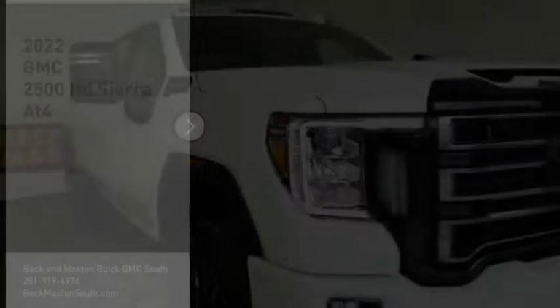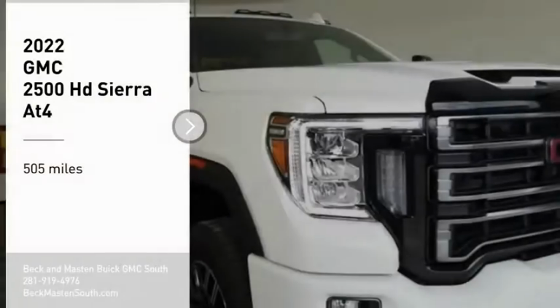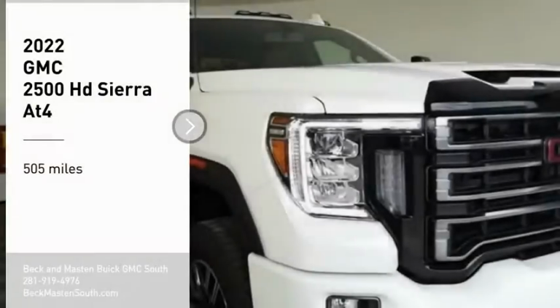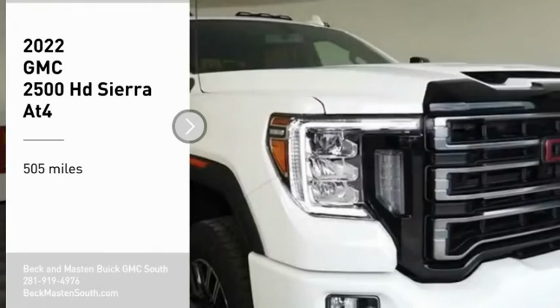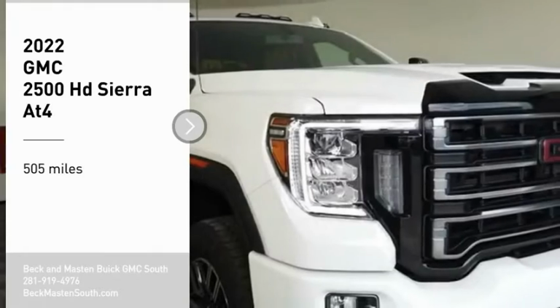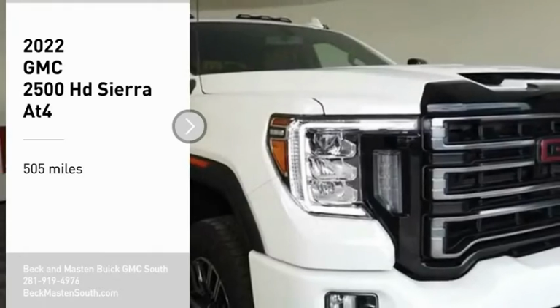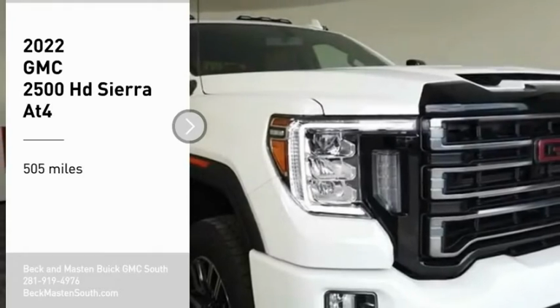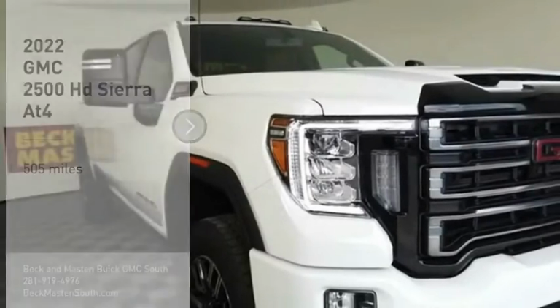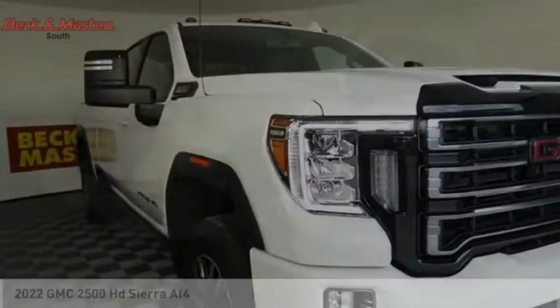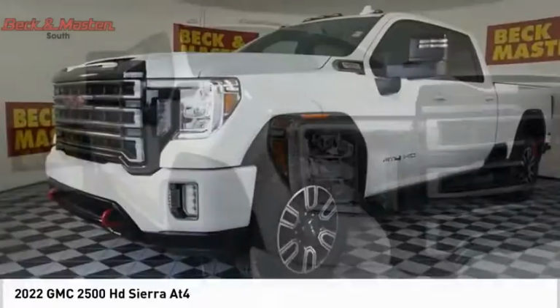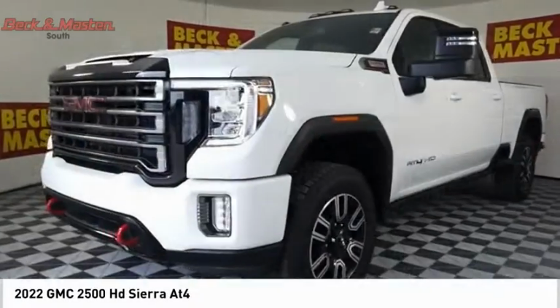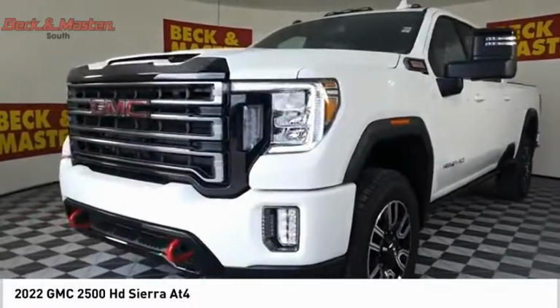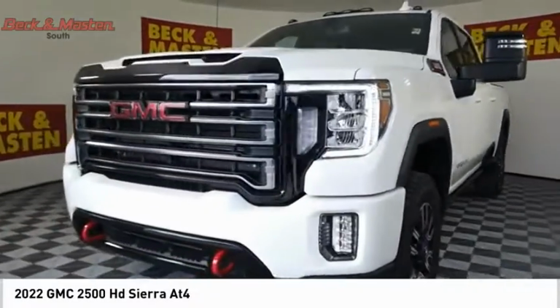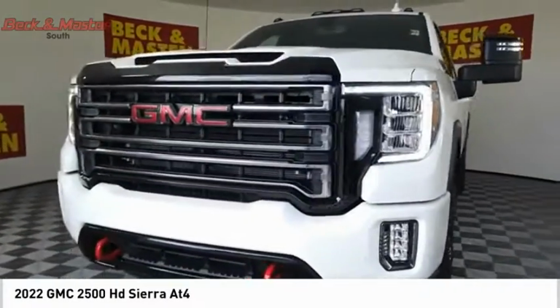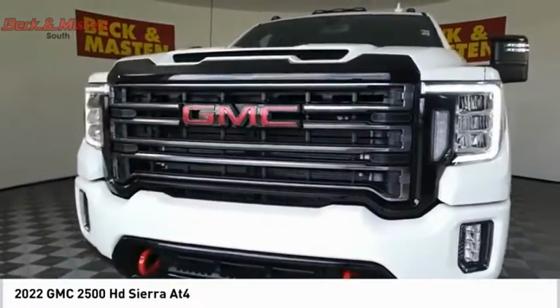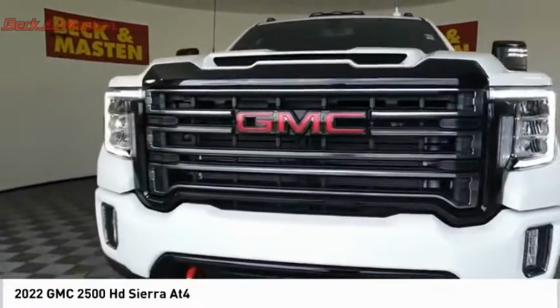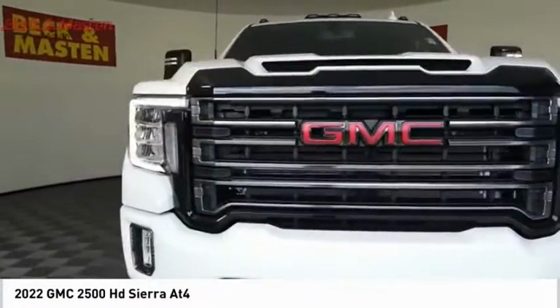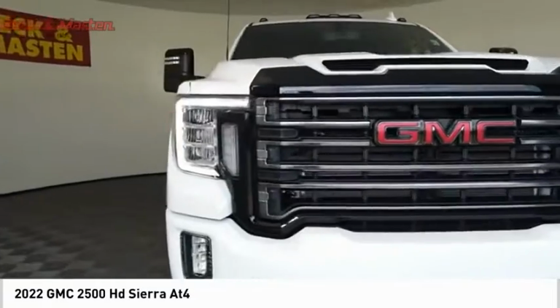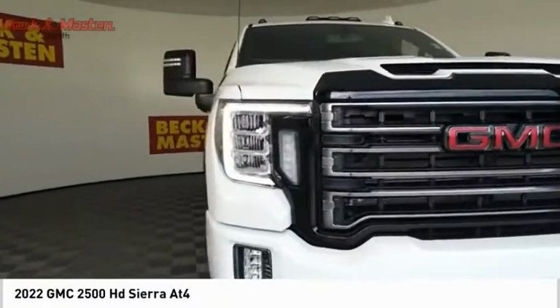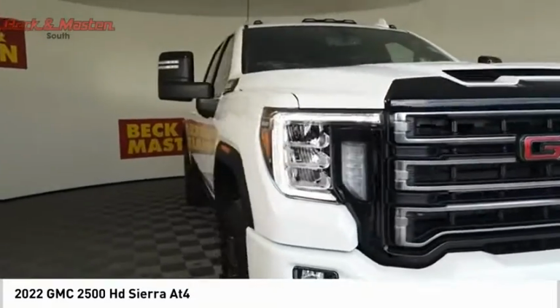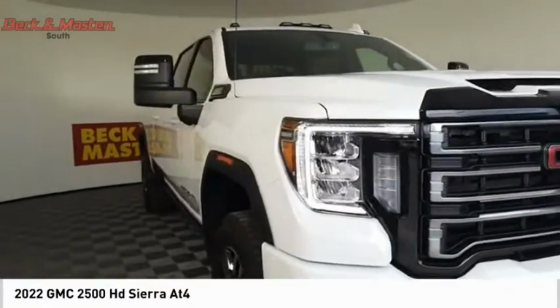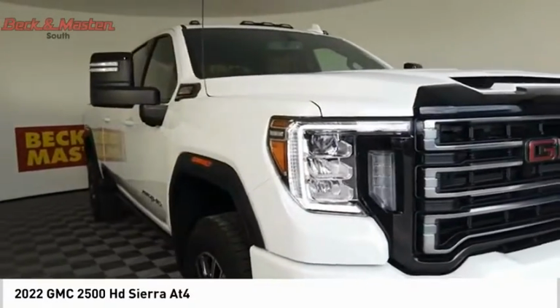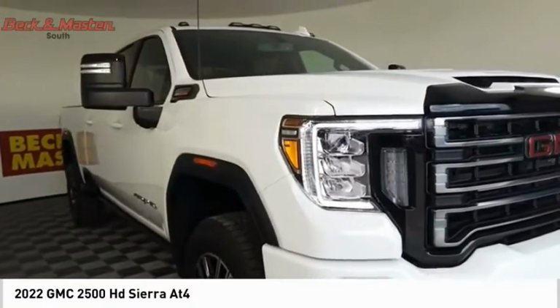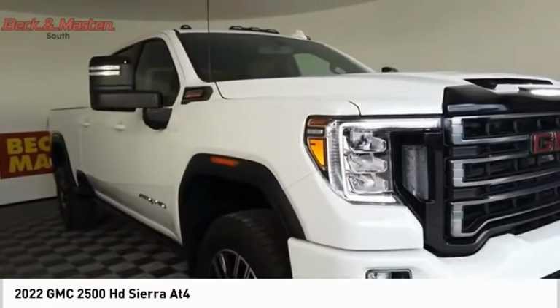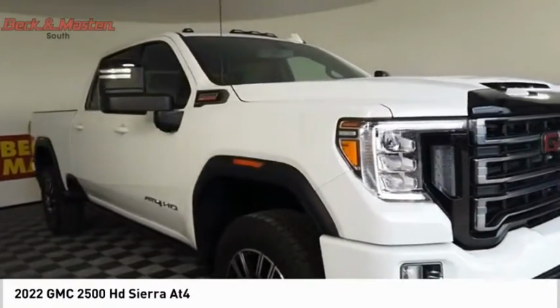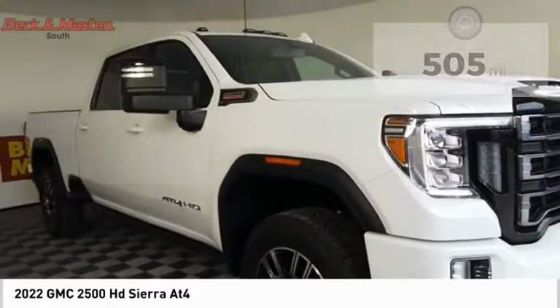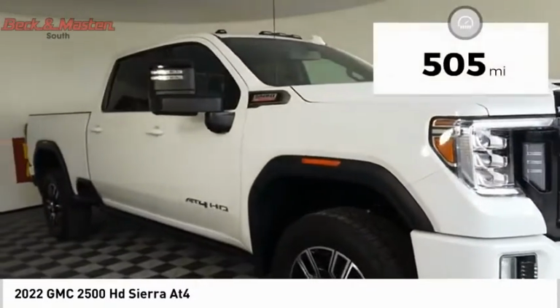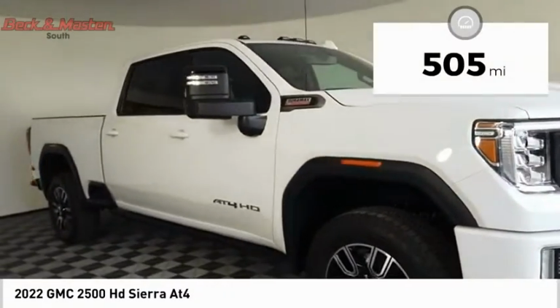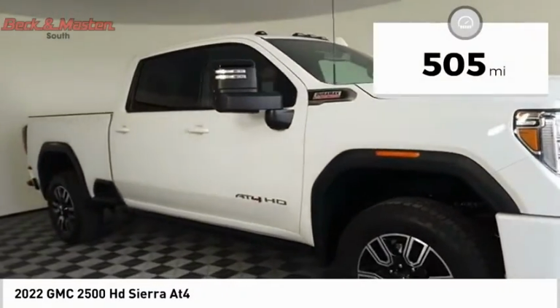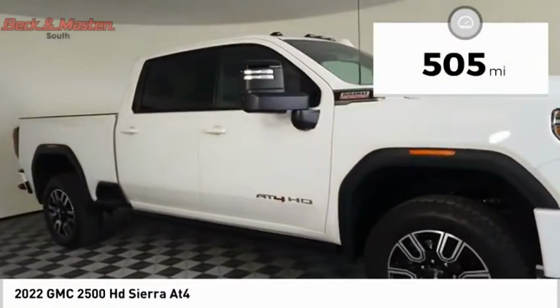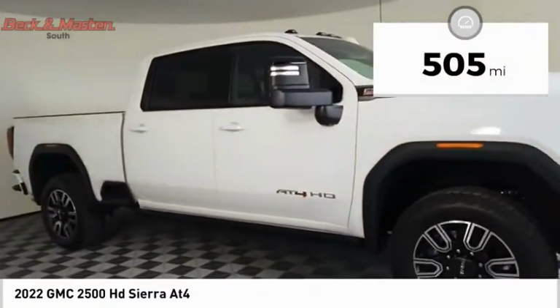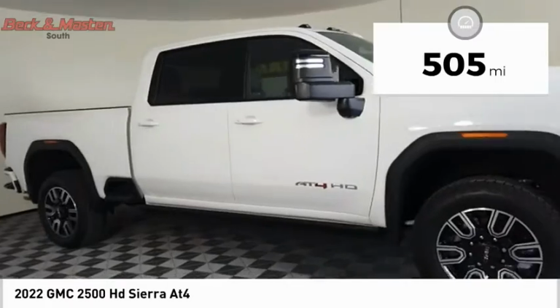Pick up this great vehicle which is available today. This could be the one you've been searching for. Contact the dealer today and get behind the wheel today. This vehicle has less than 600 miles.